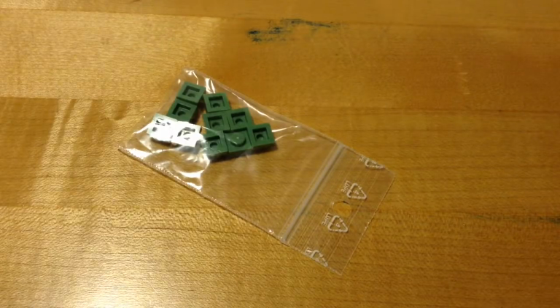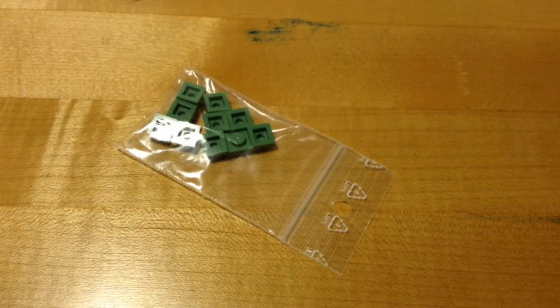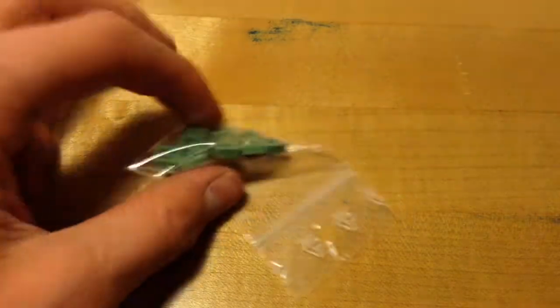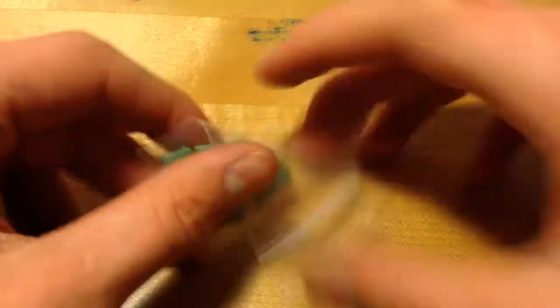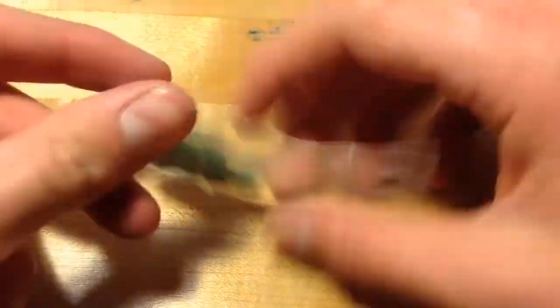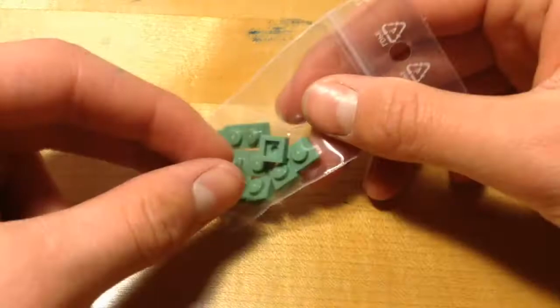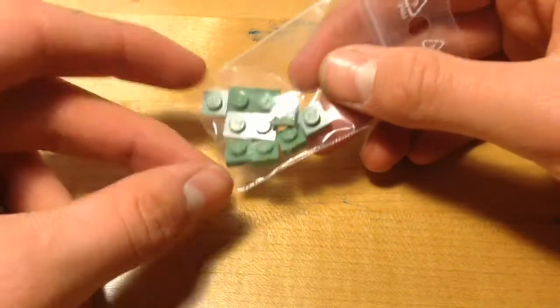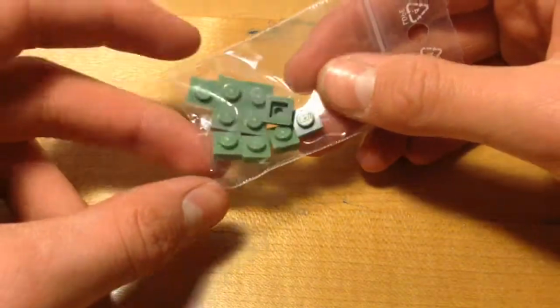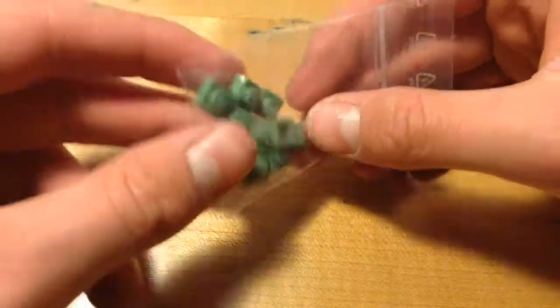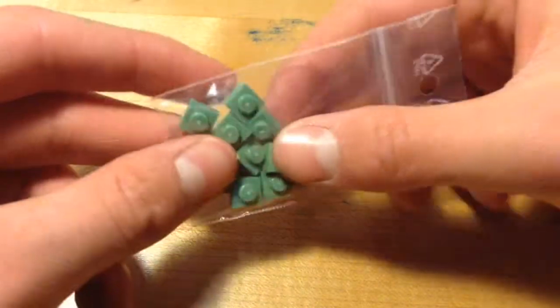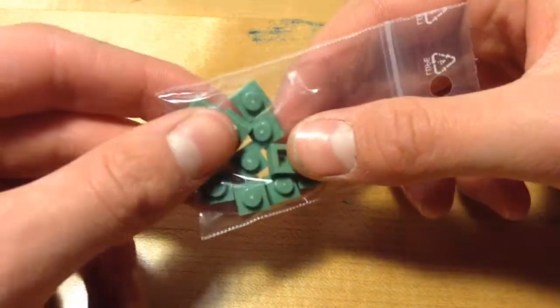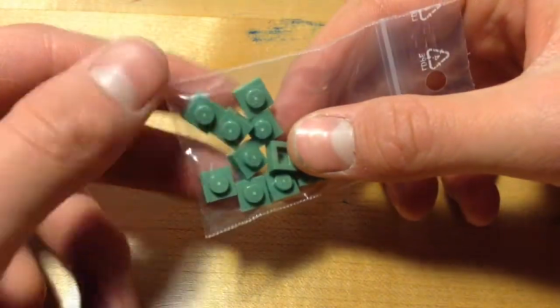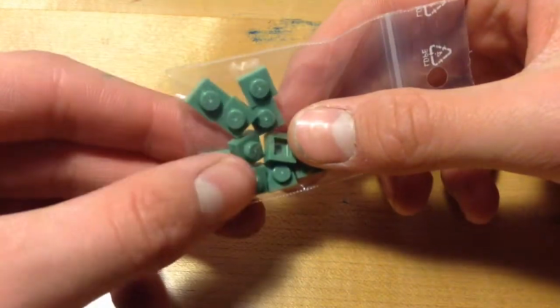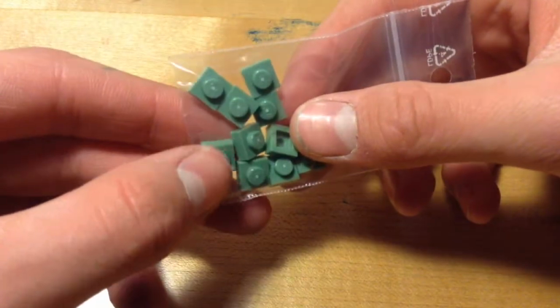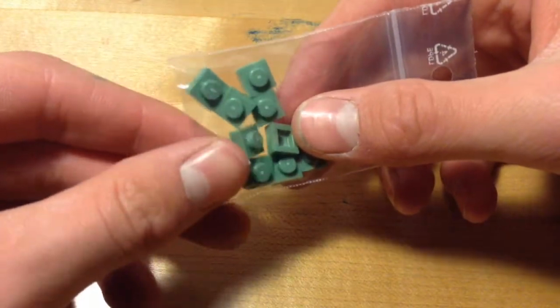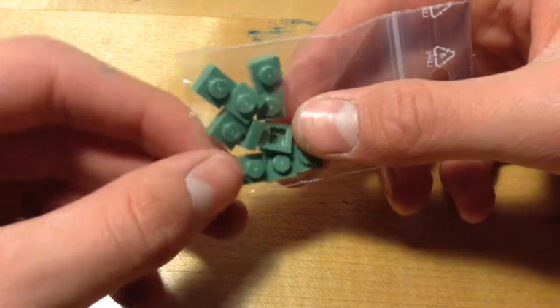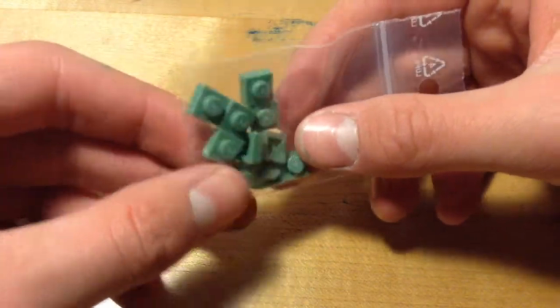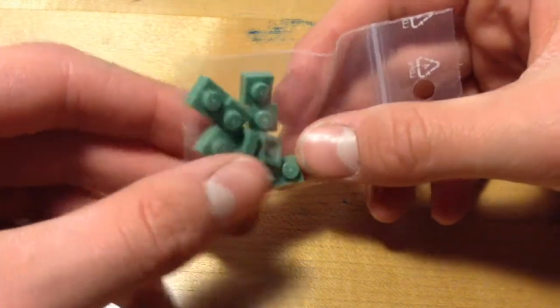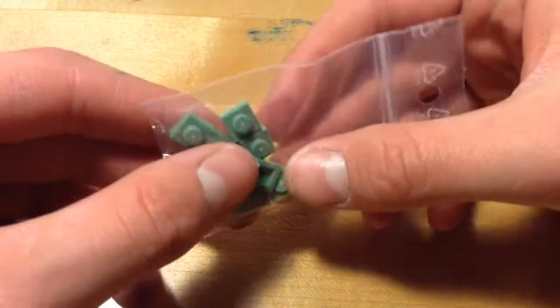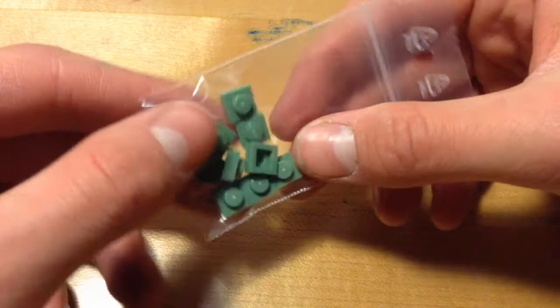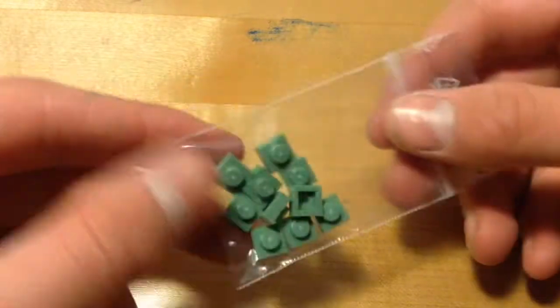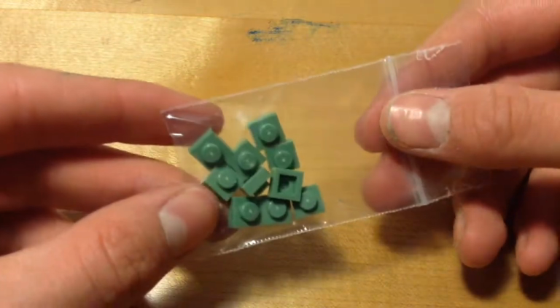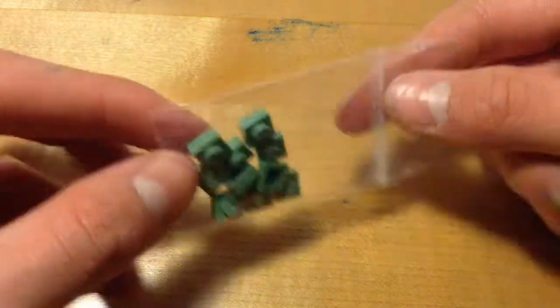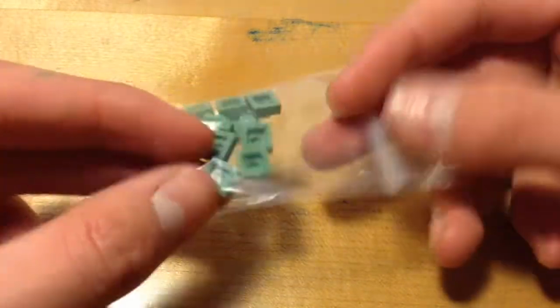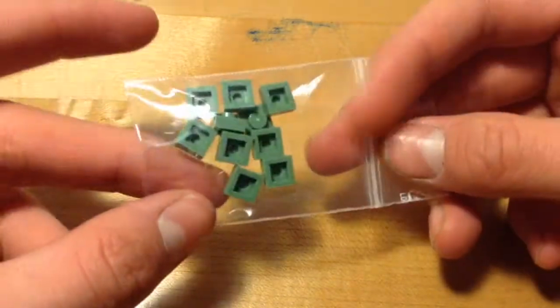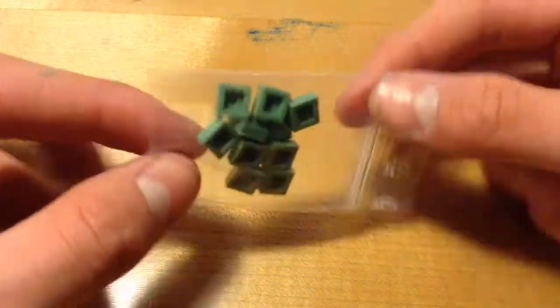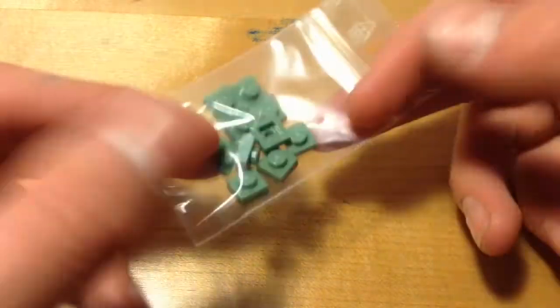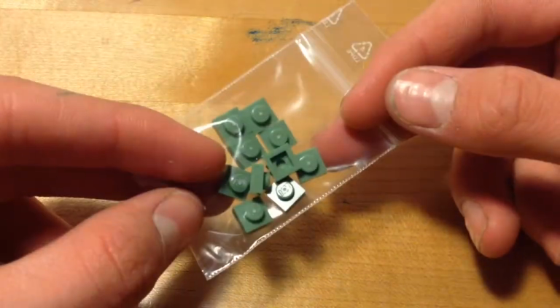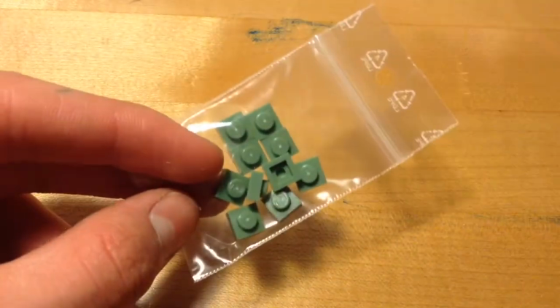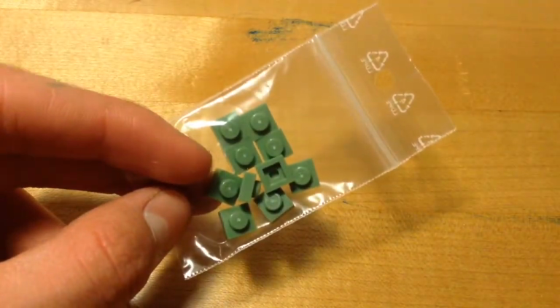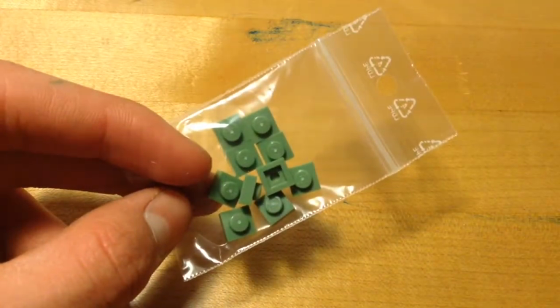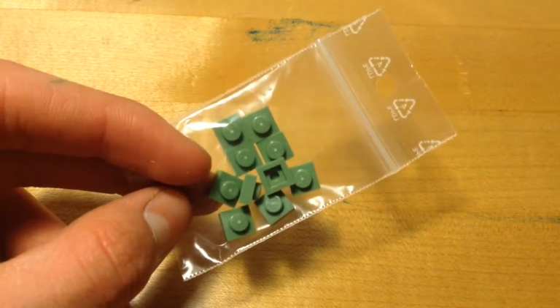My first bag of pieces is 10 of these cool limey turquoise-y green single studs. Those are cool, I'll be using those in some upcoming MOCs.